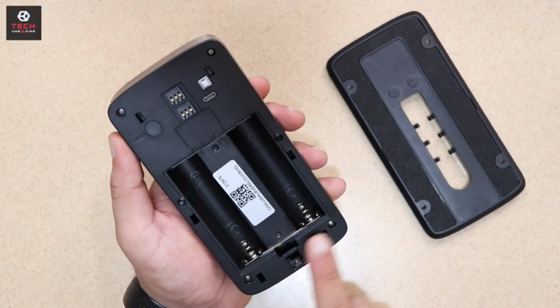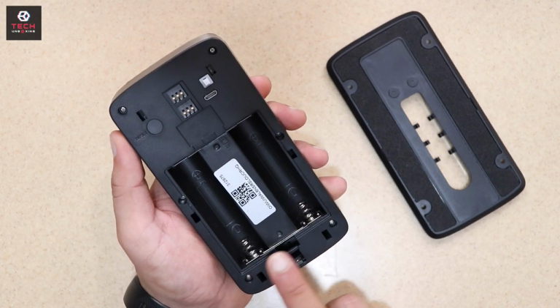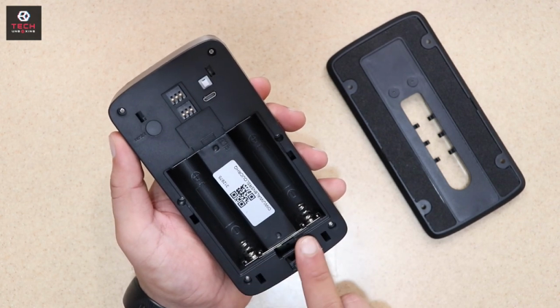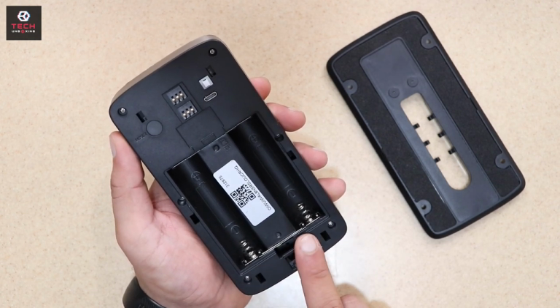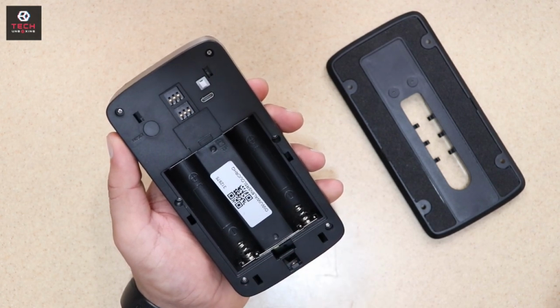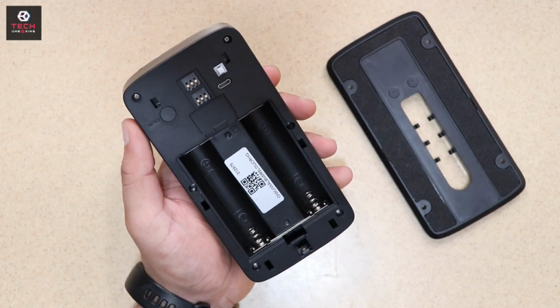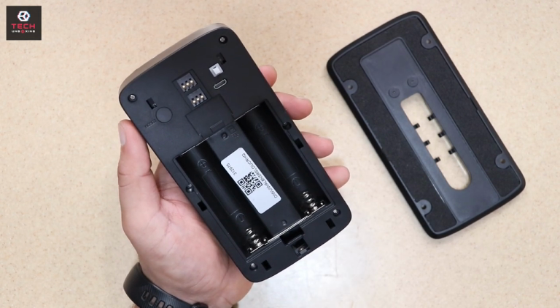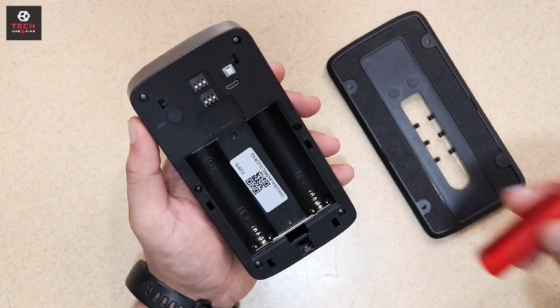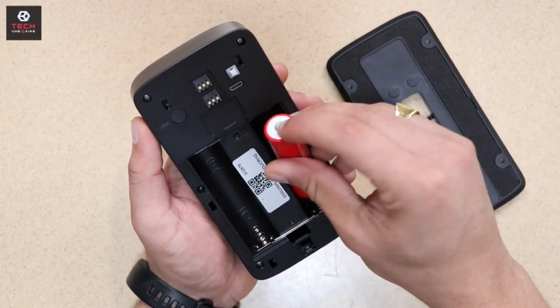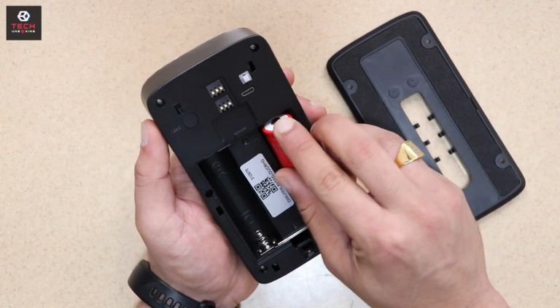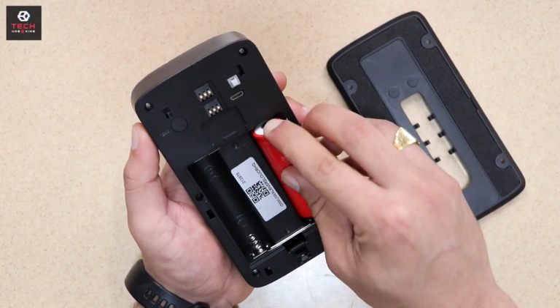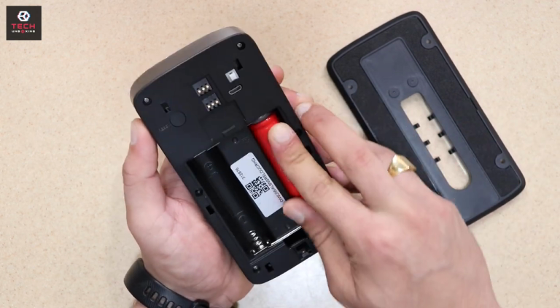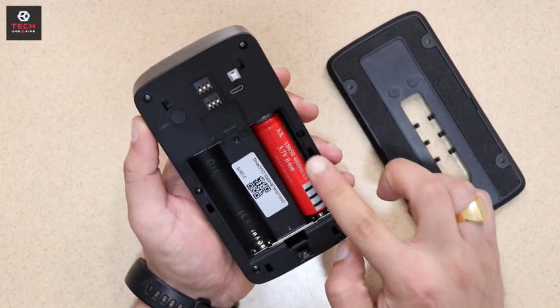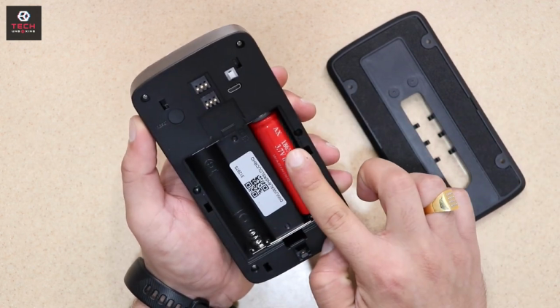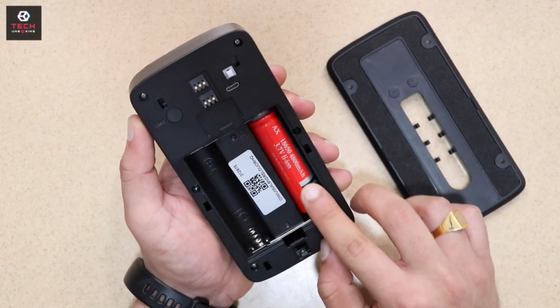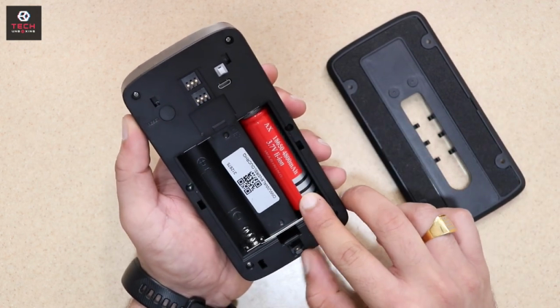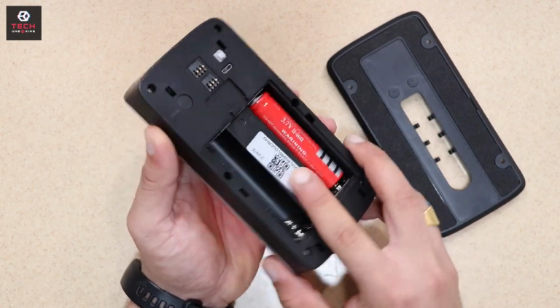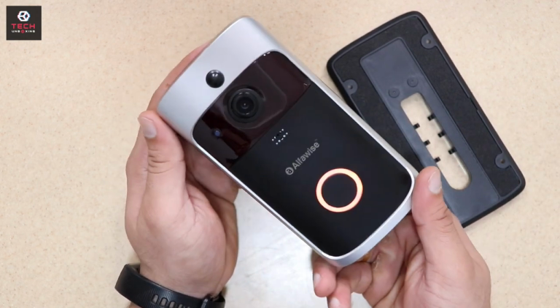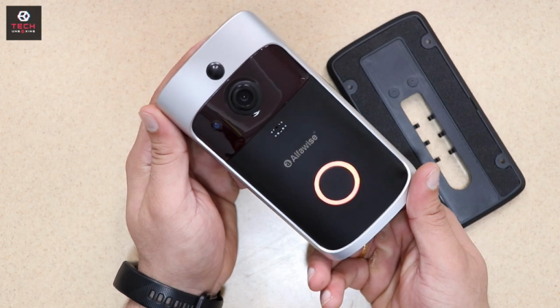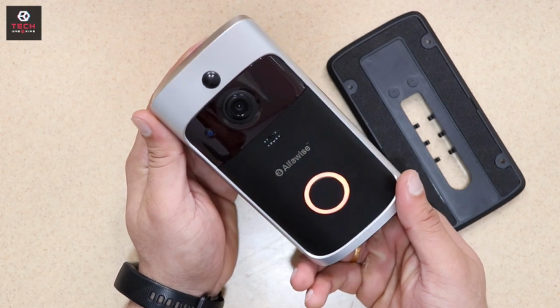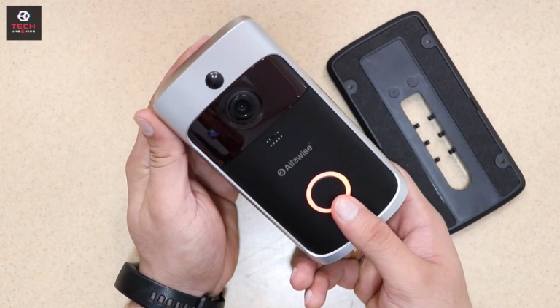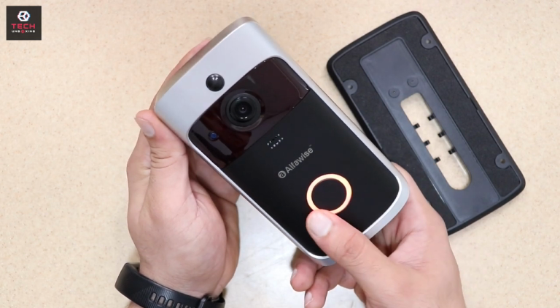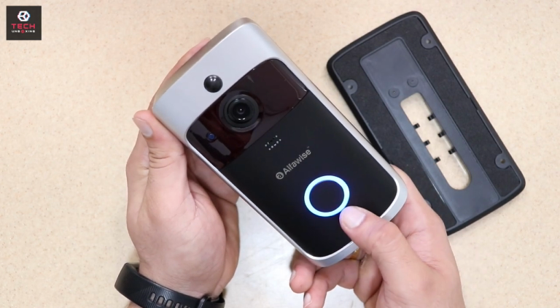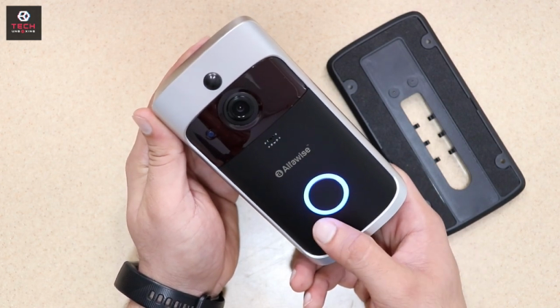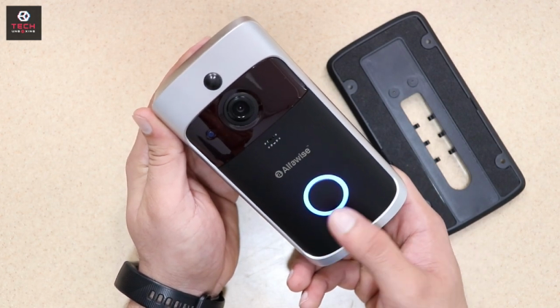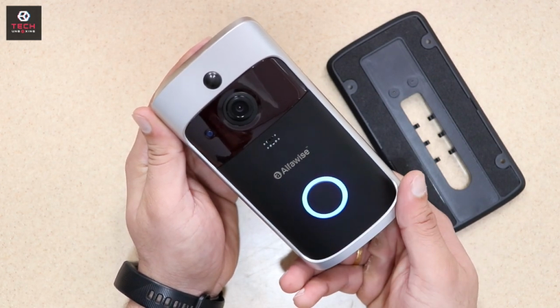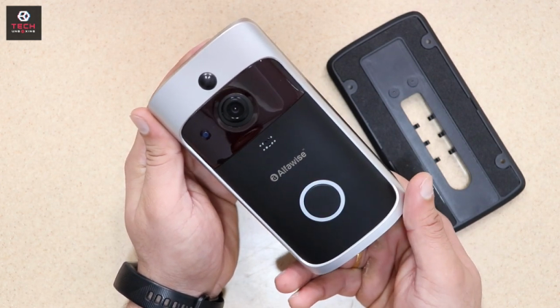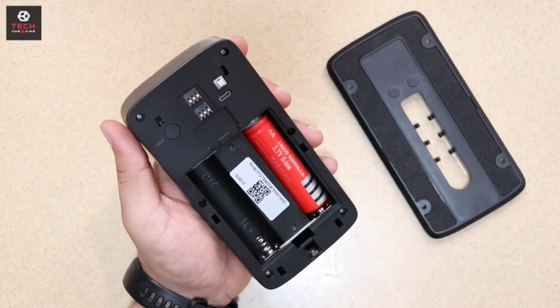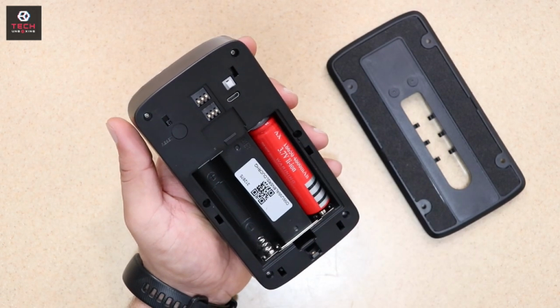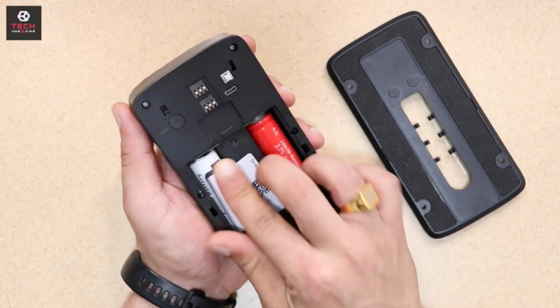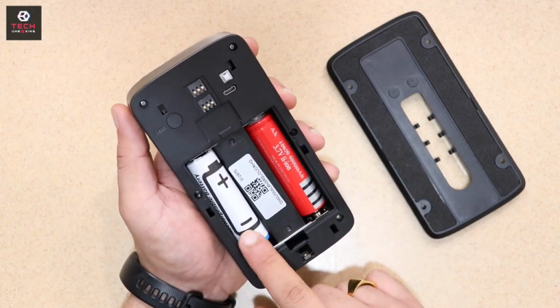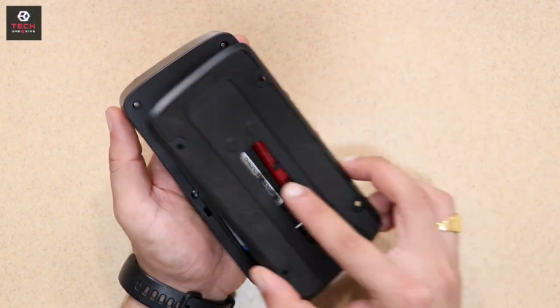Here you can insert one battery. You can see that if you insert one battery it will turn on. But guys, the battery life won't last long on one battery, so you can insert two batteries for safety.